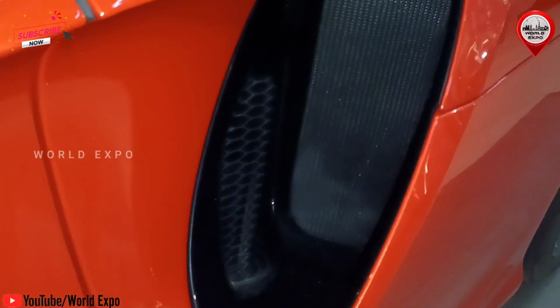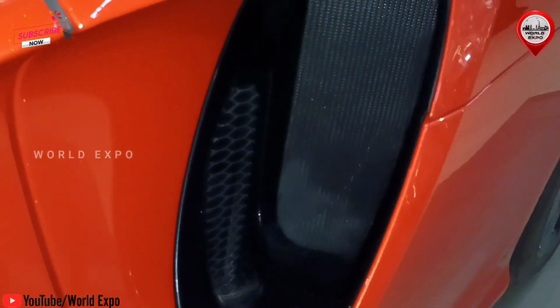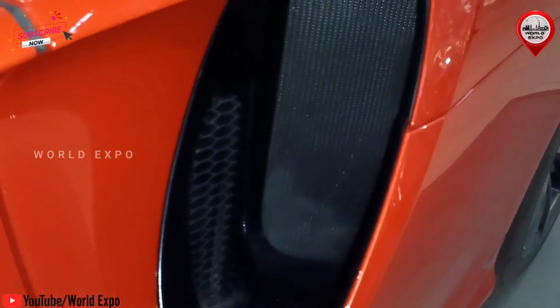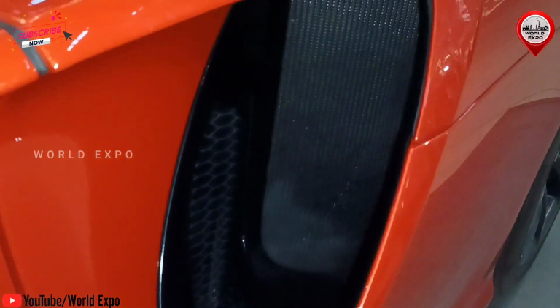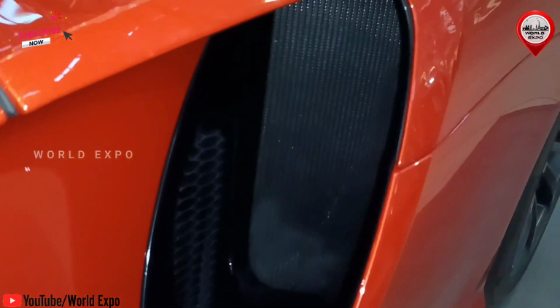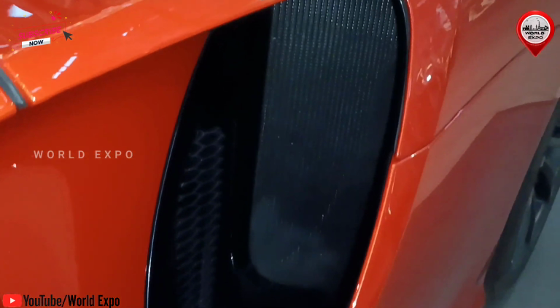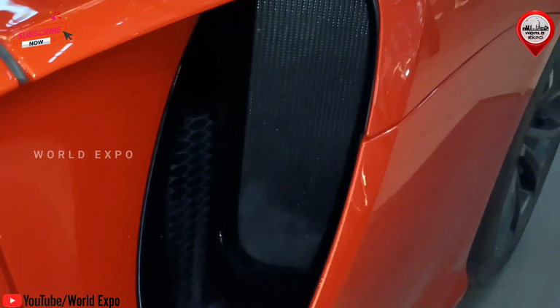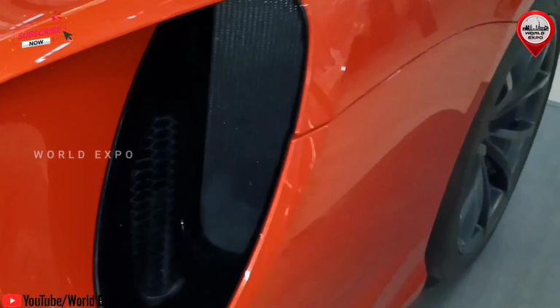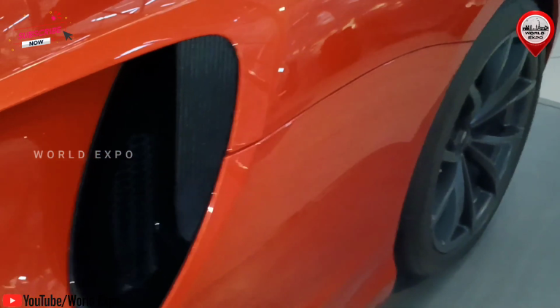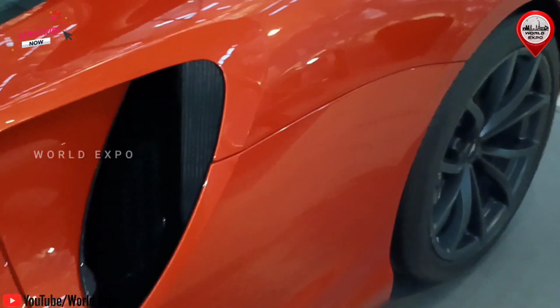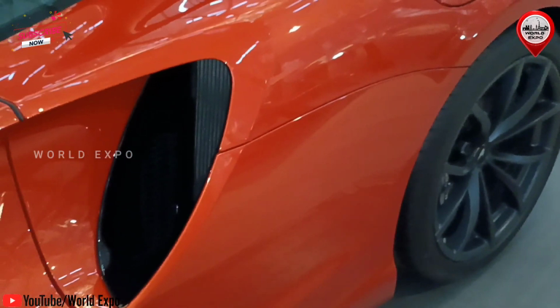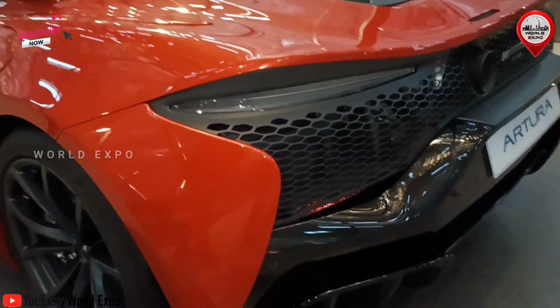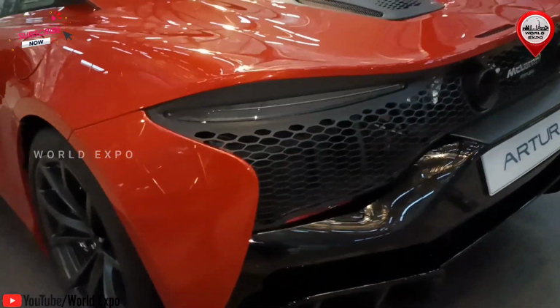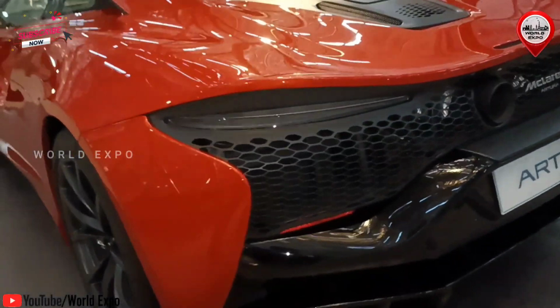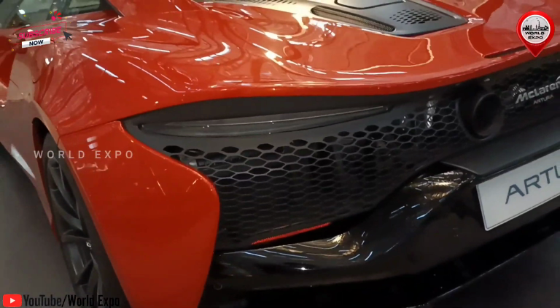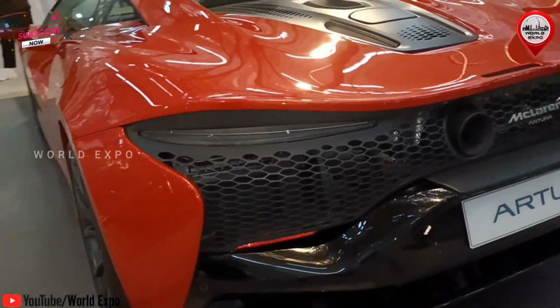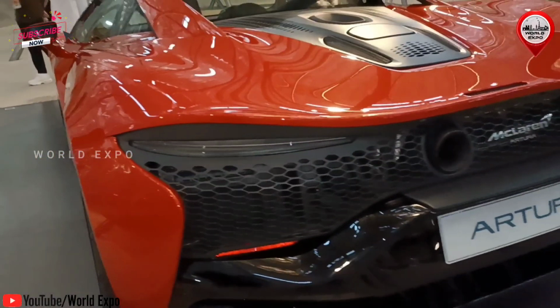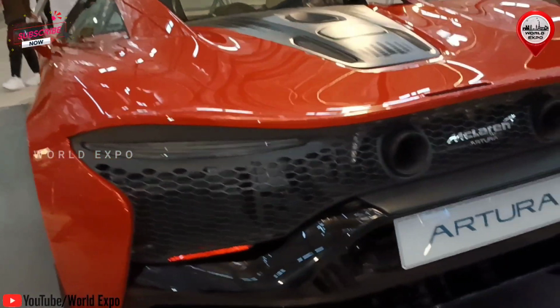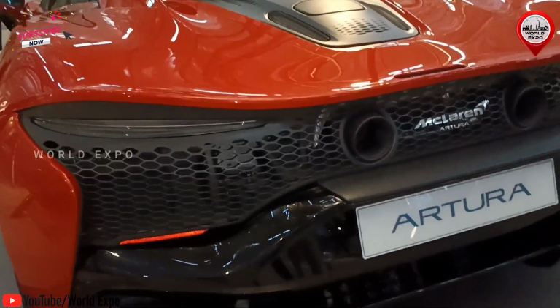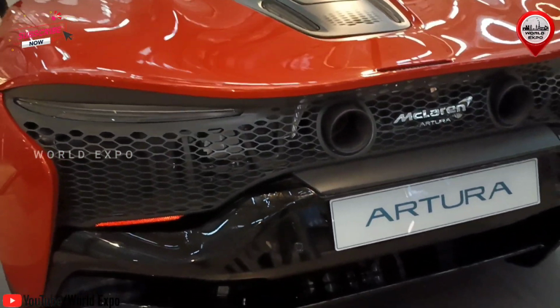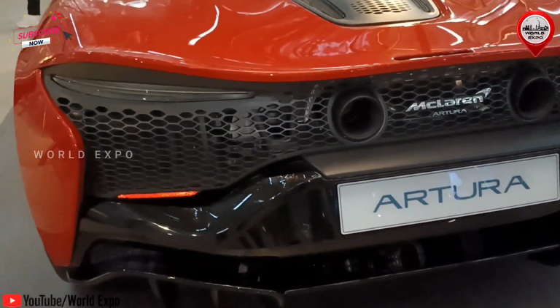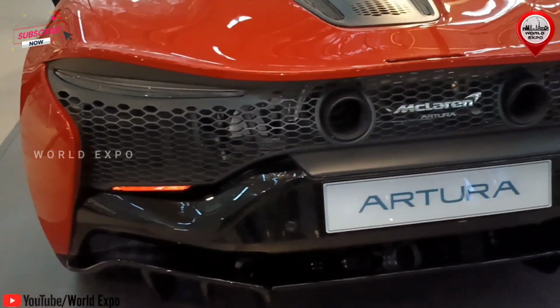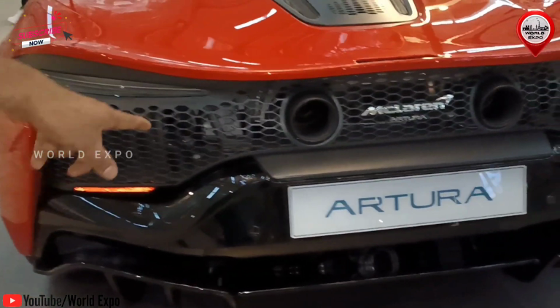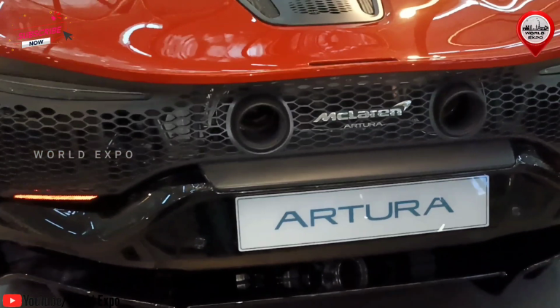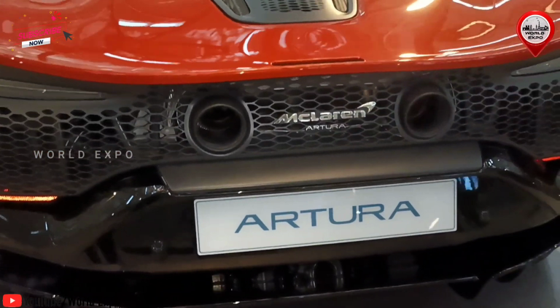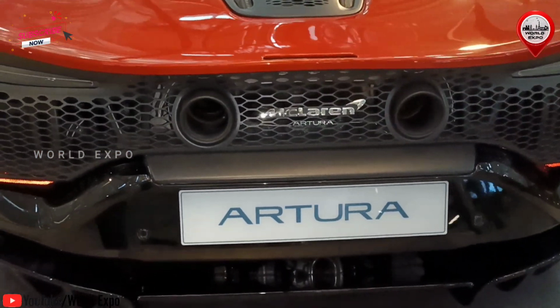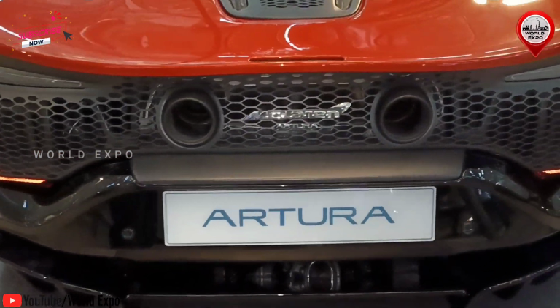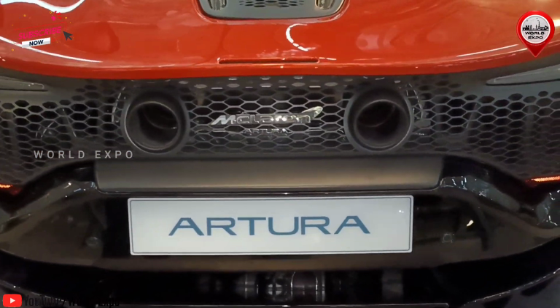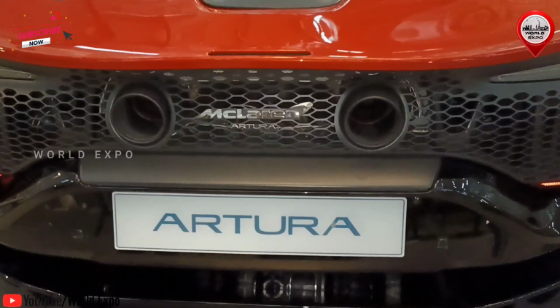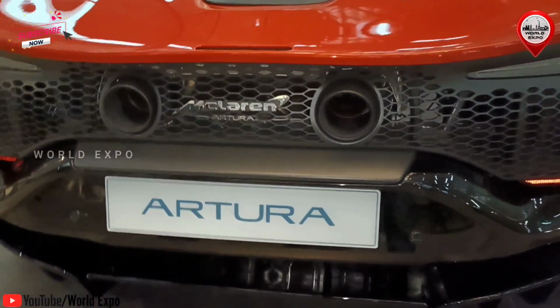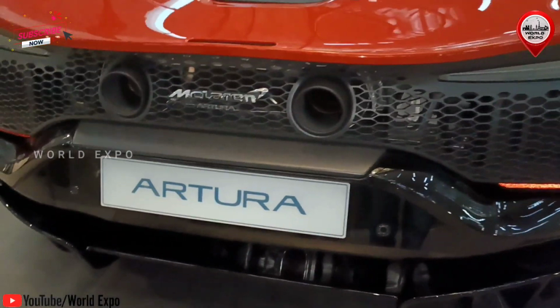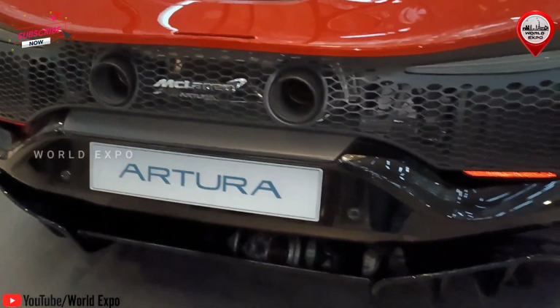Electrifying performance: an all new twin turbocharged V6 petrol engine generates 585 PS. Throttle response is twice as sharp and class leading. Plus, with the 95 PS A motor, you enjoy massive instant torque for stunning acceleration.